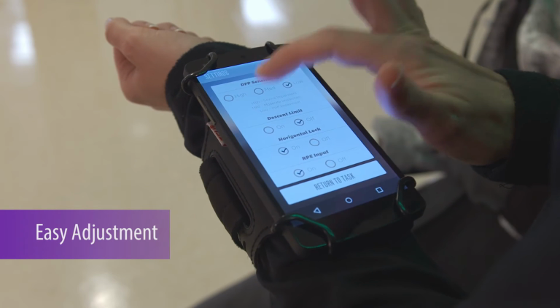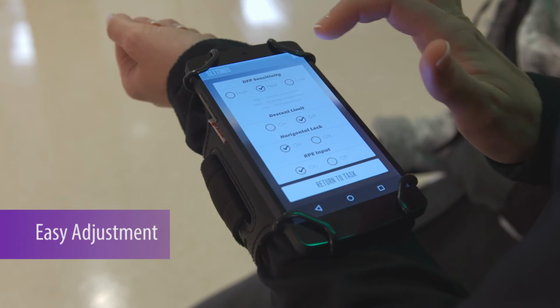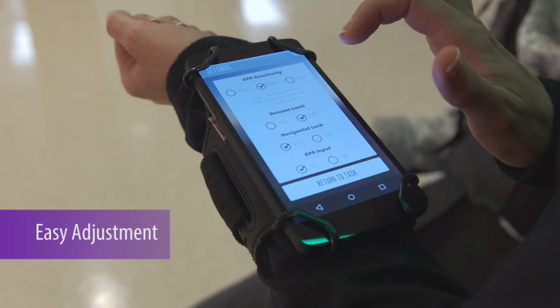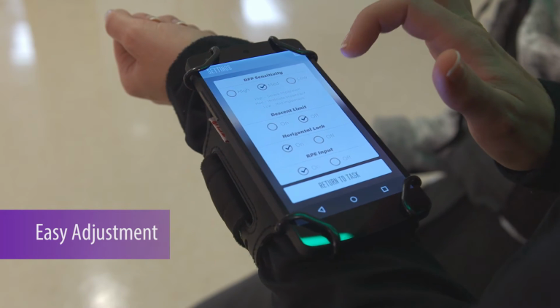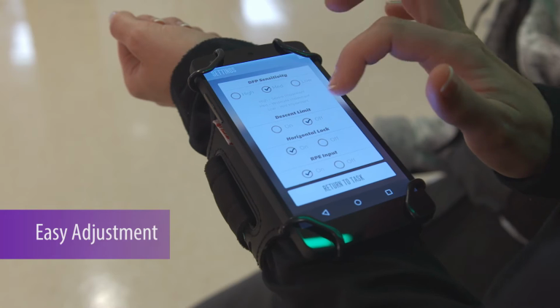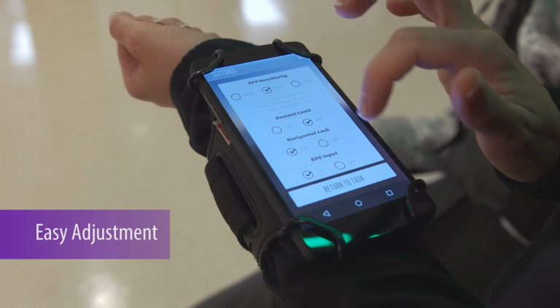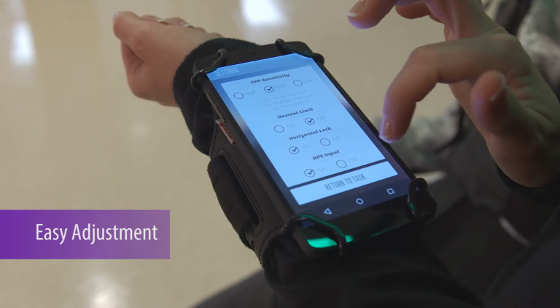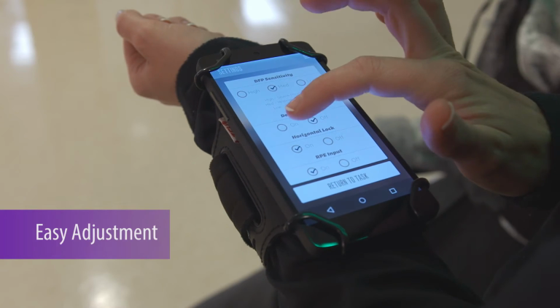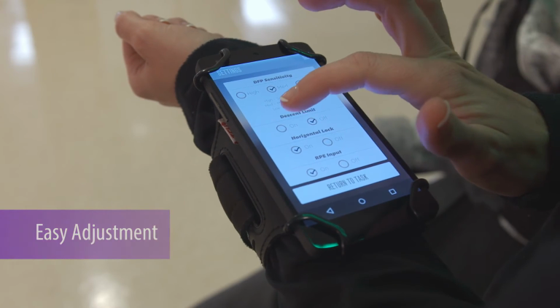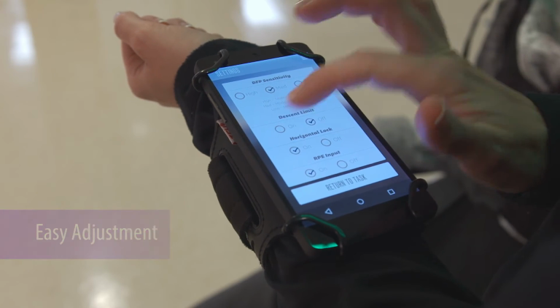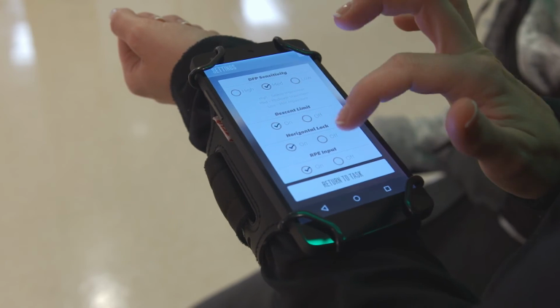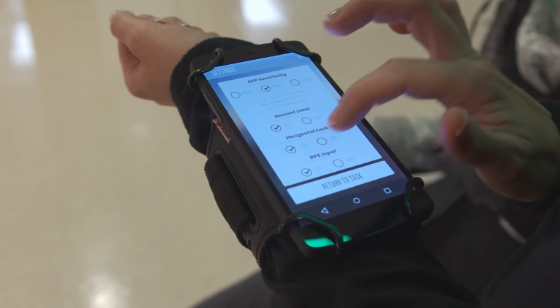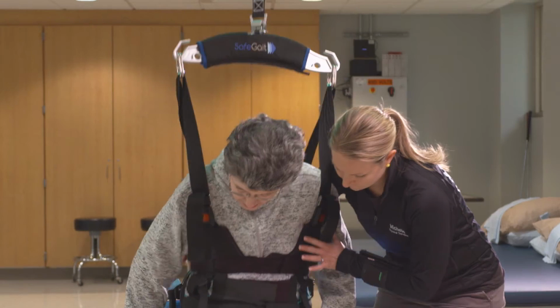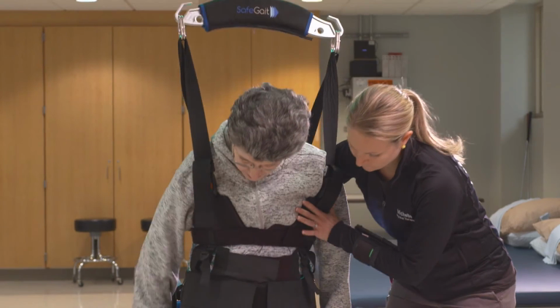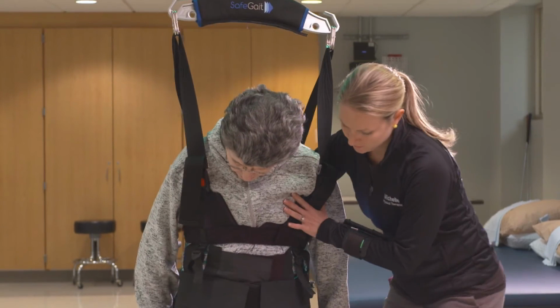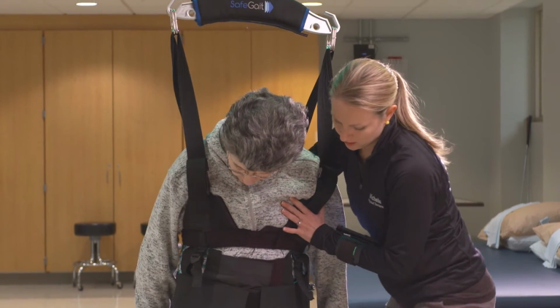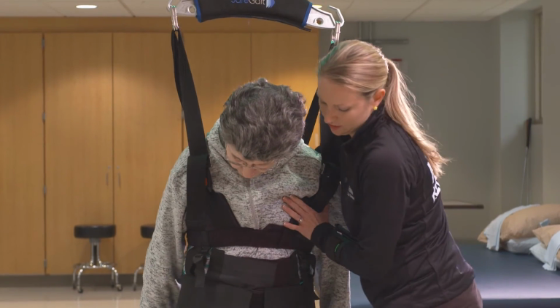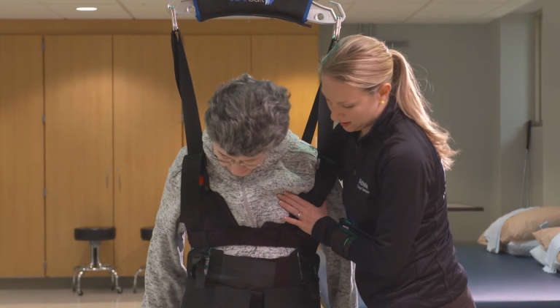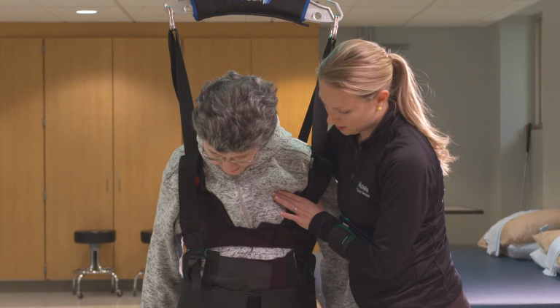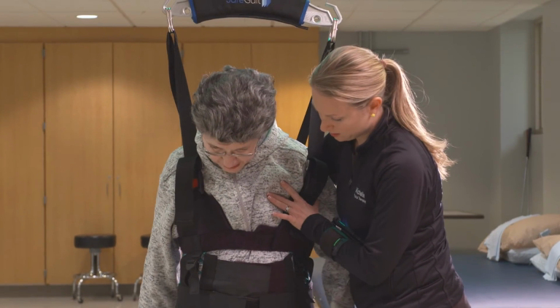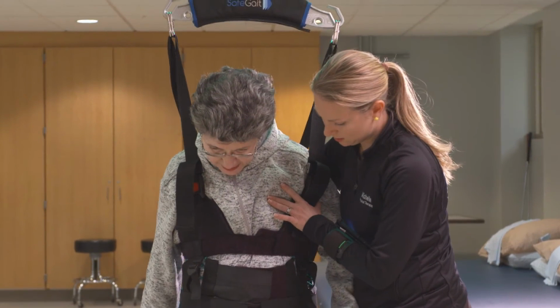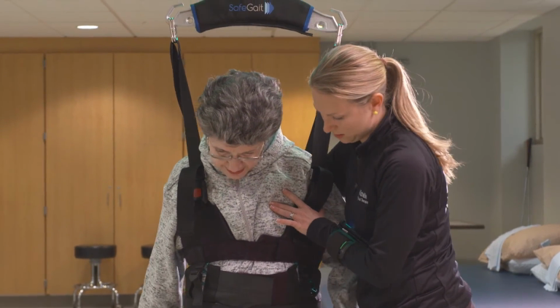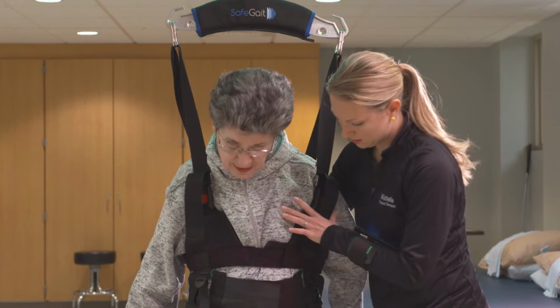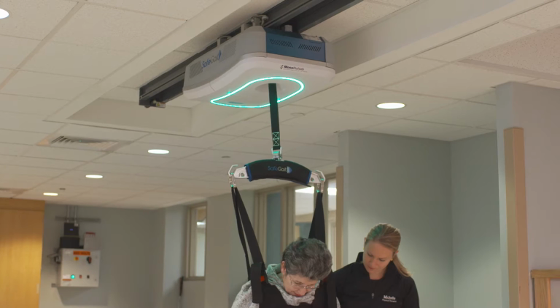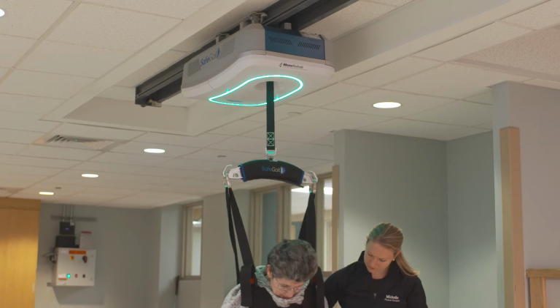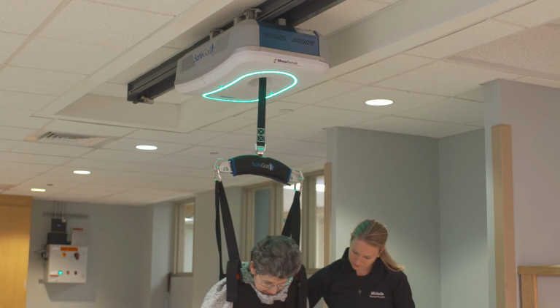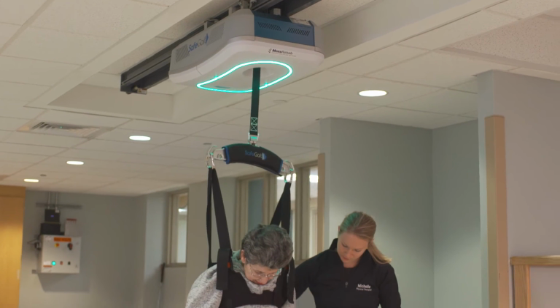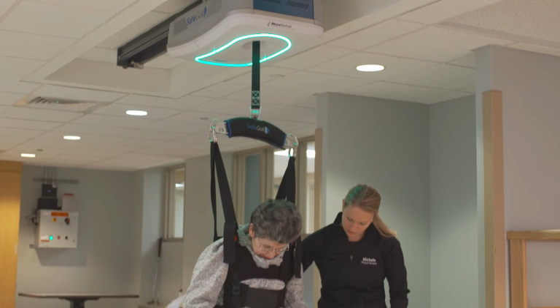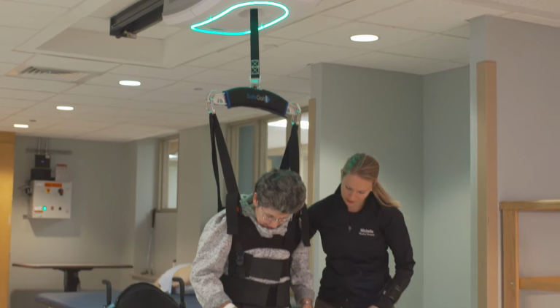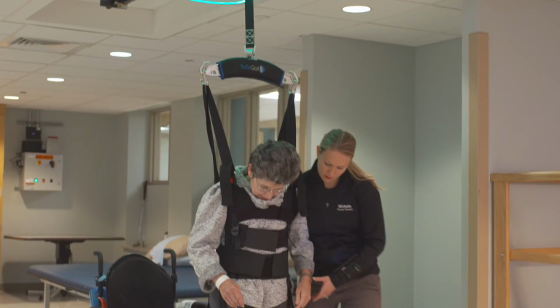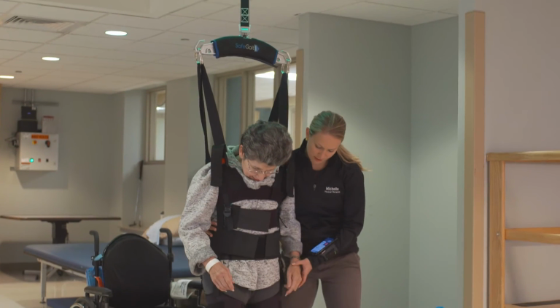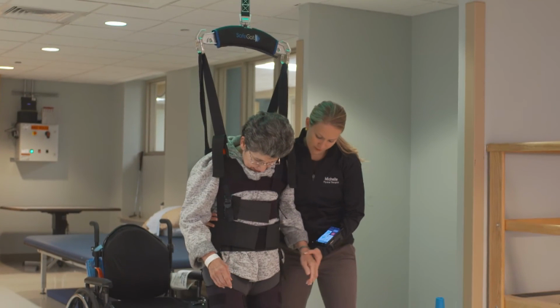Unlike traditional rehab programs, SafeGate enables therapists to safely perform one-on-one assessments and interventions, increasing efficiency and productivity.